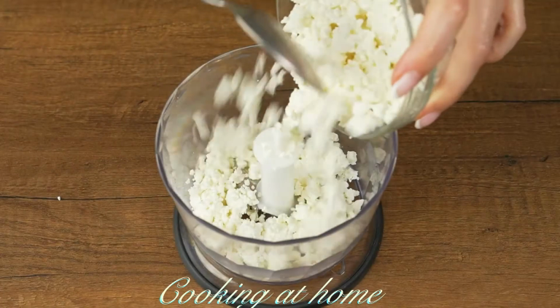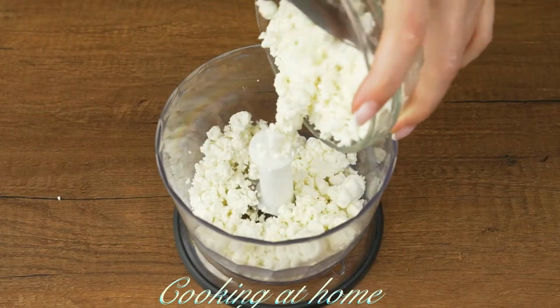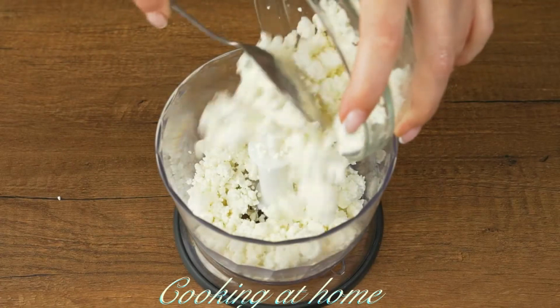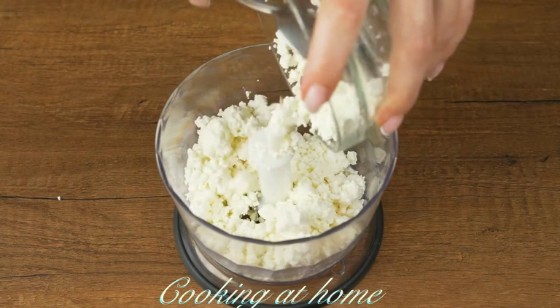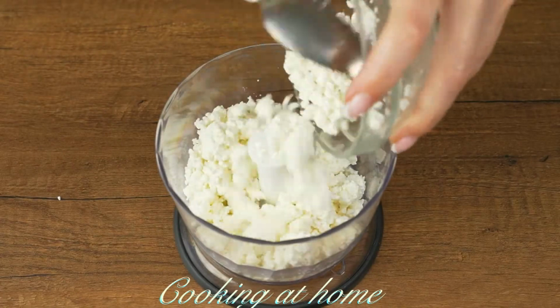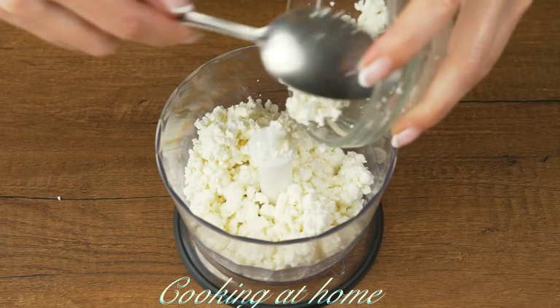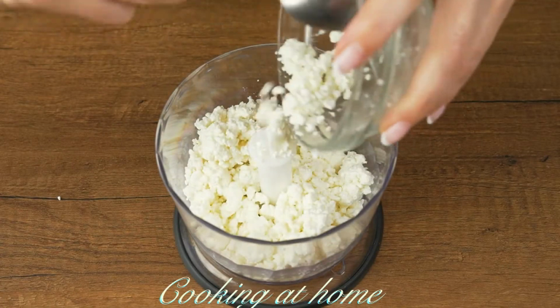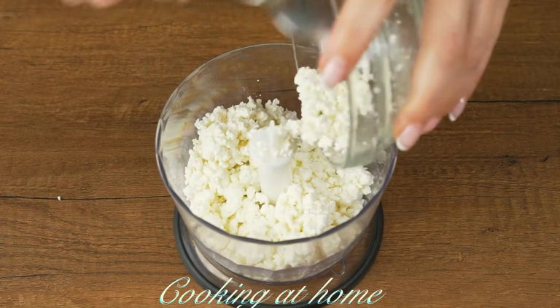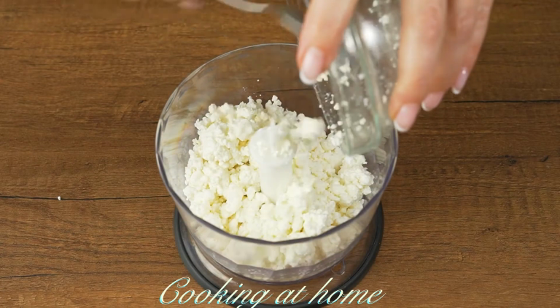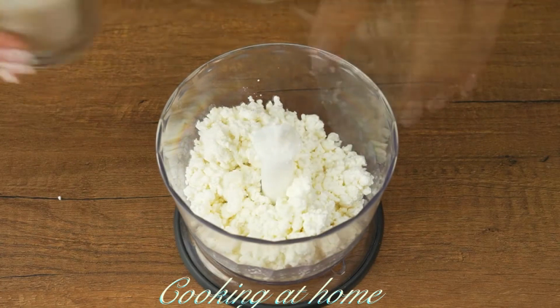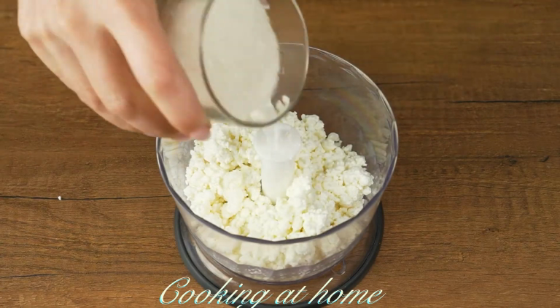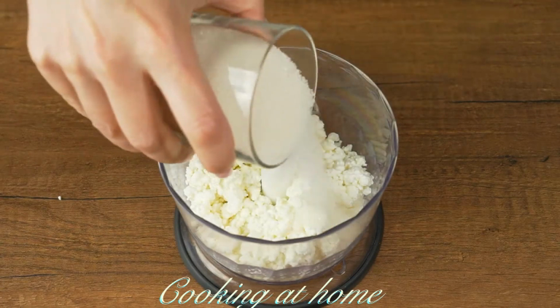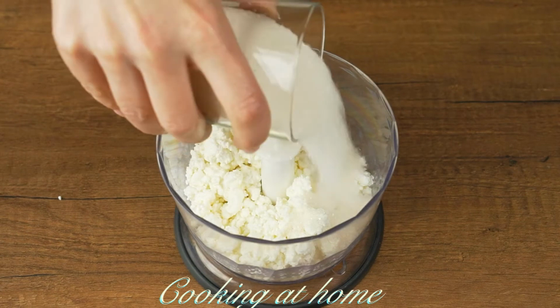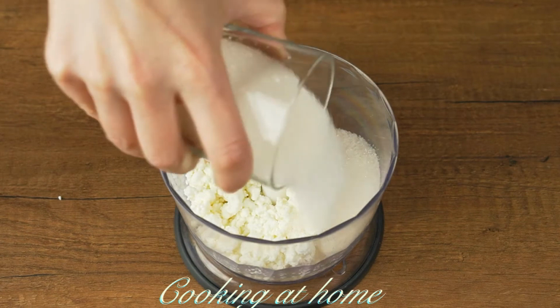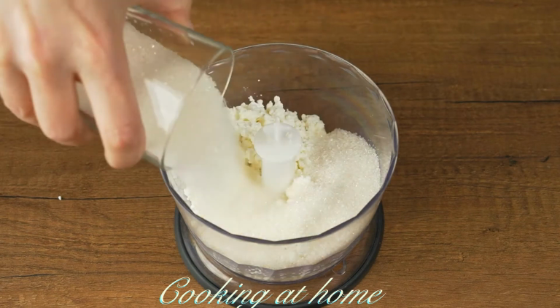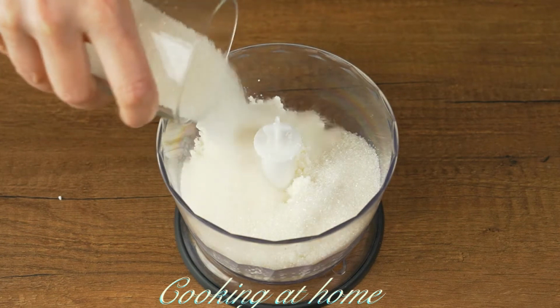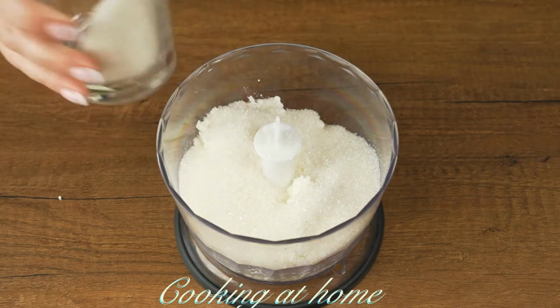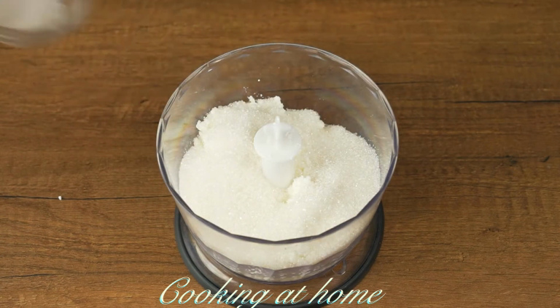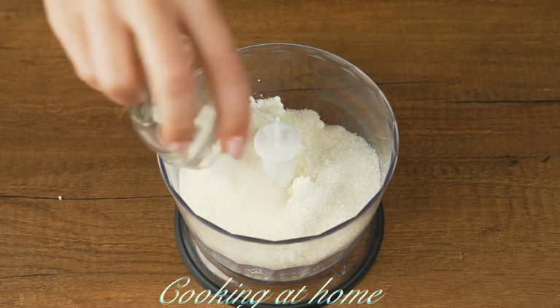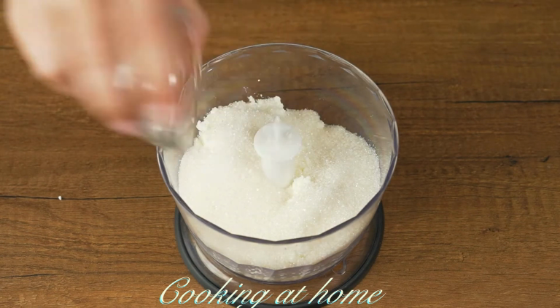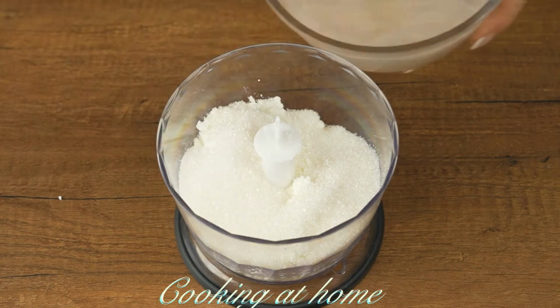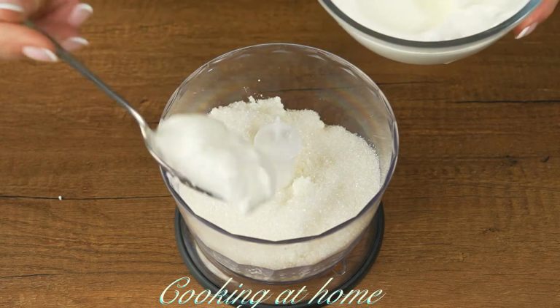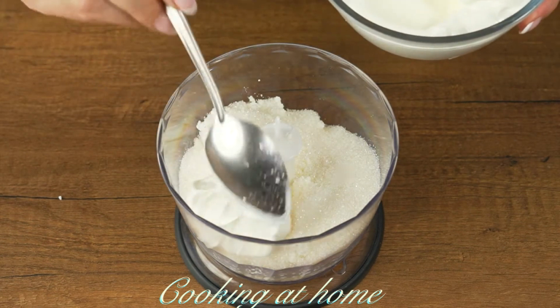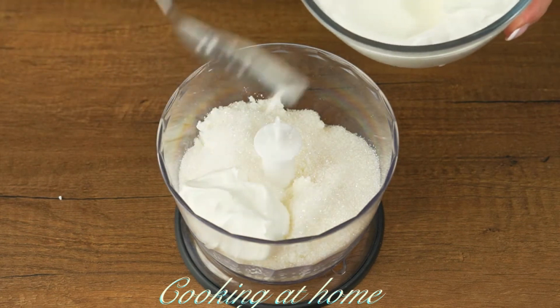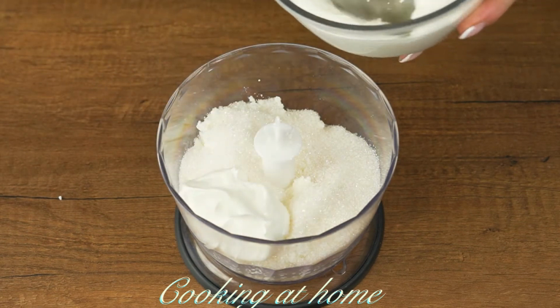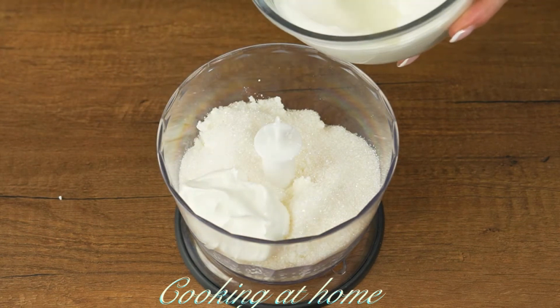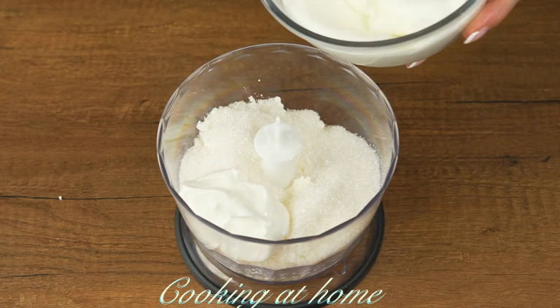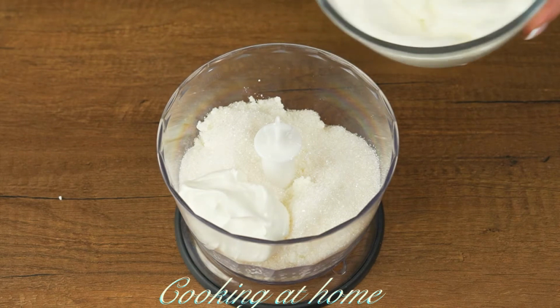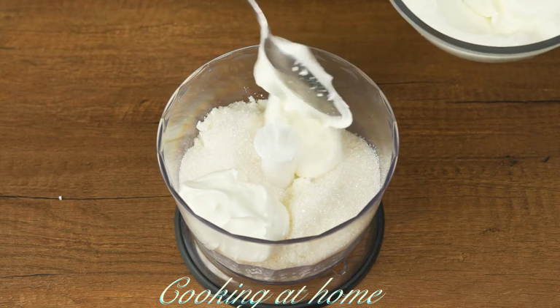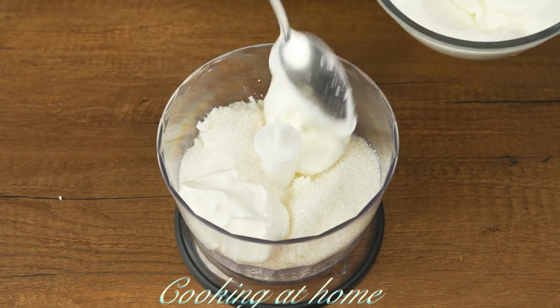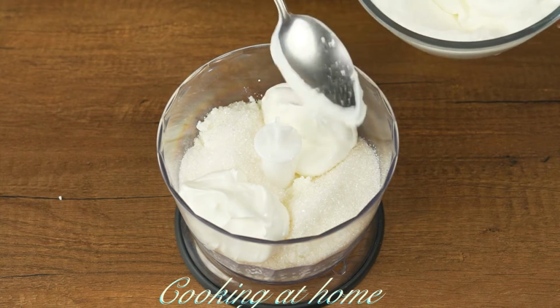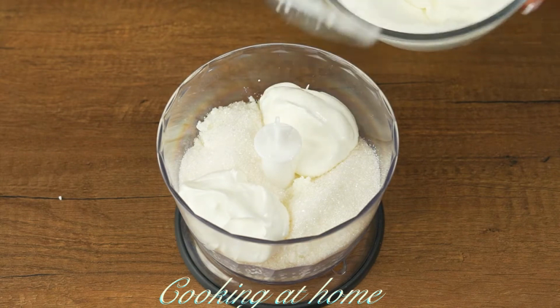In a little bowl add 200 grams of cottage cheese, 100 grams of sugar, and 10 grams of vanilla. Then add 2 or 3 tablespoons of yogurt.